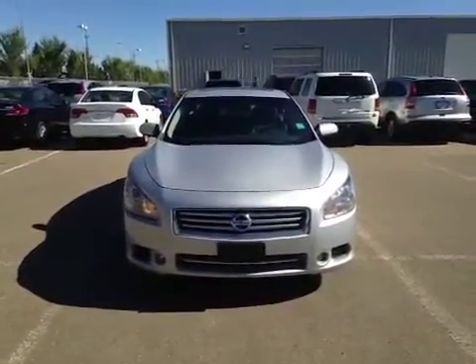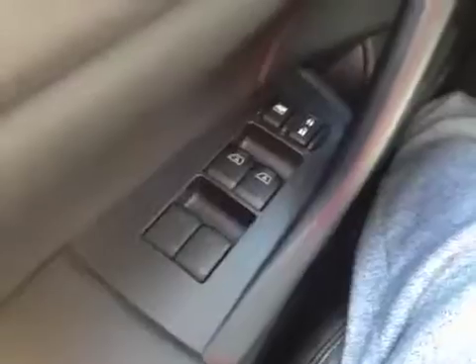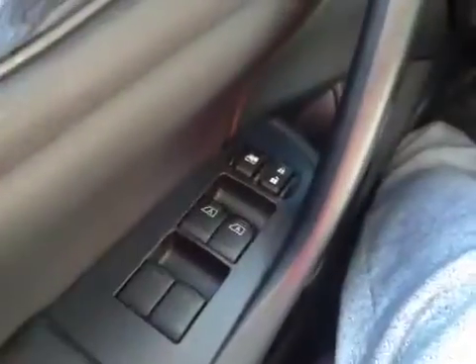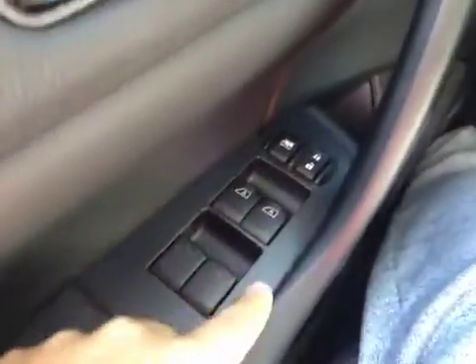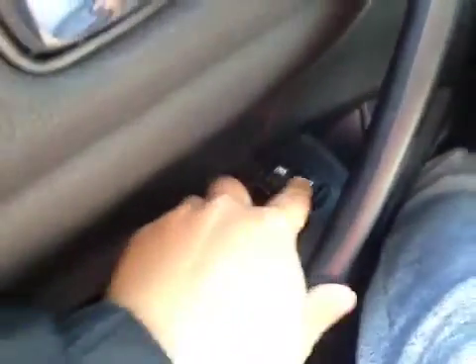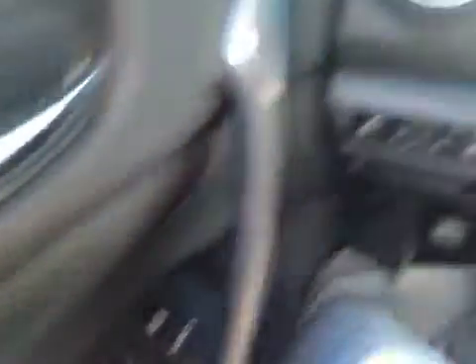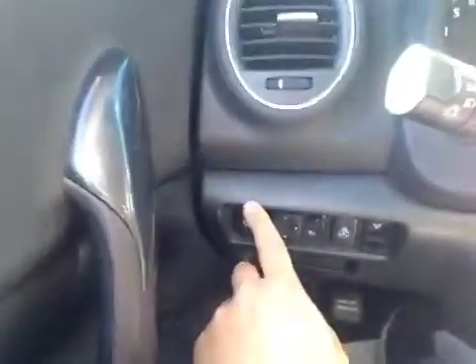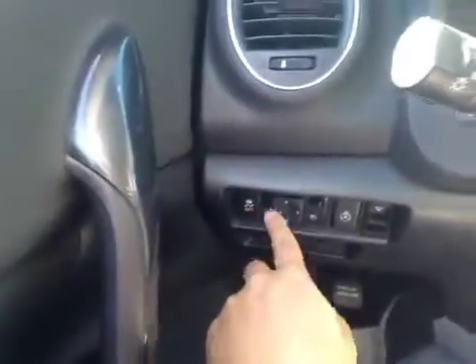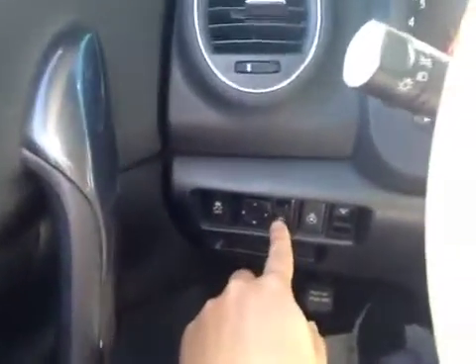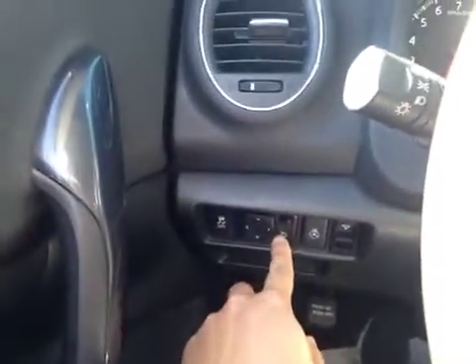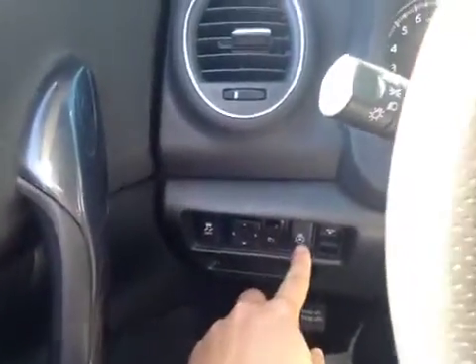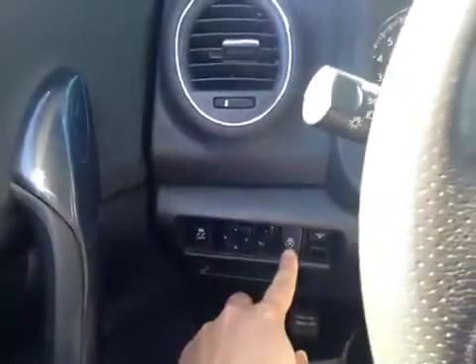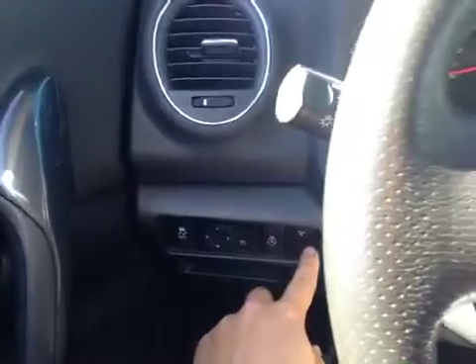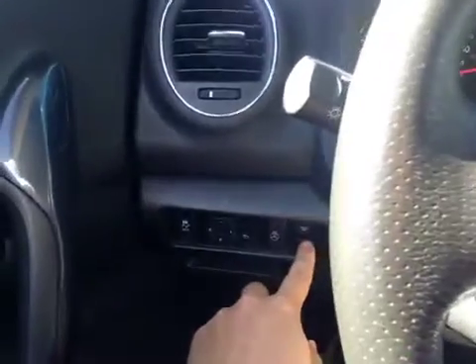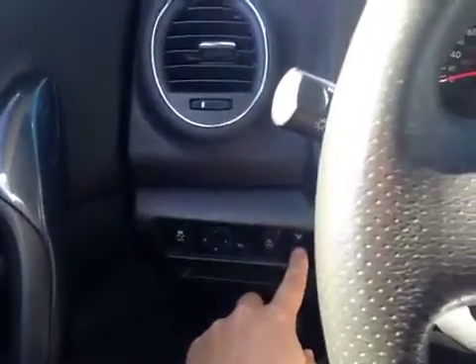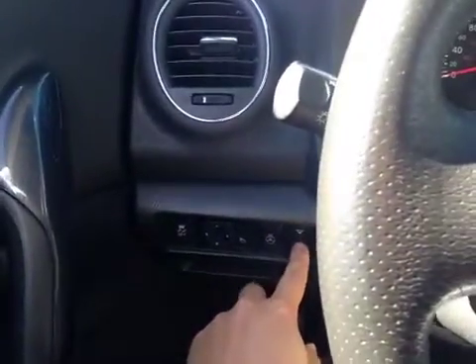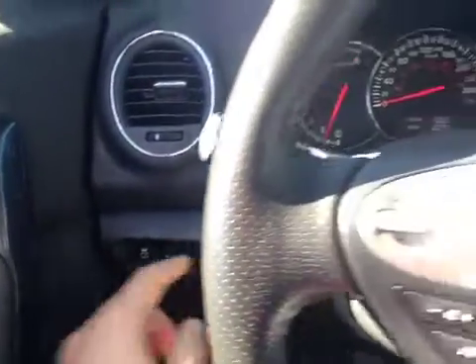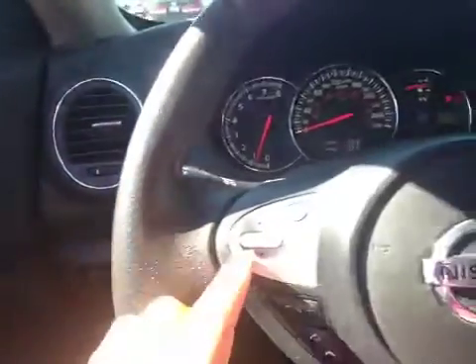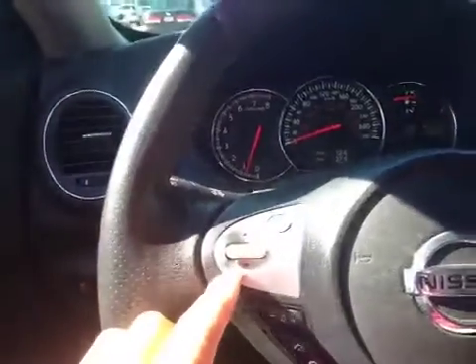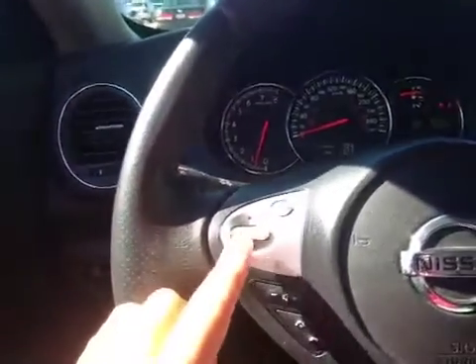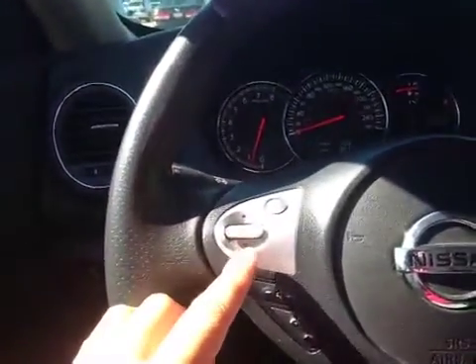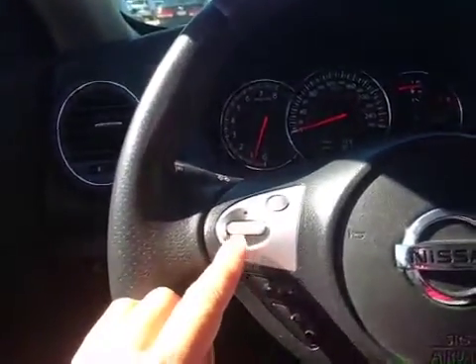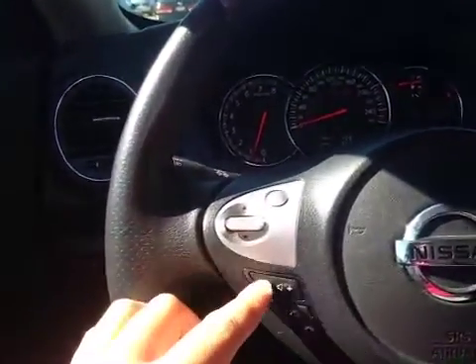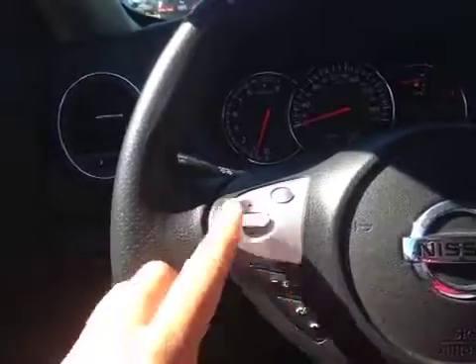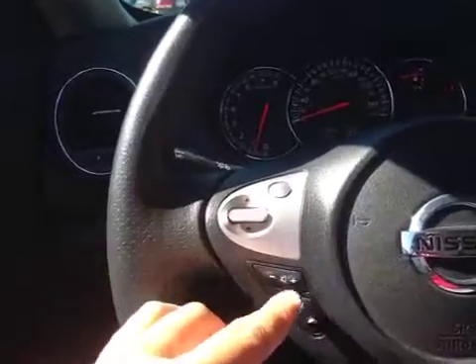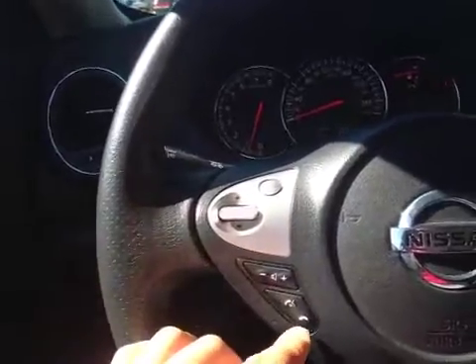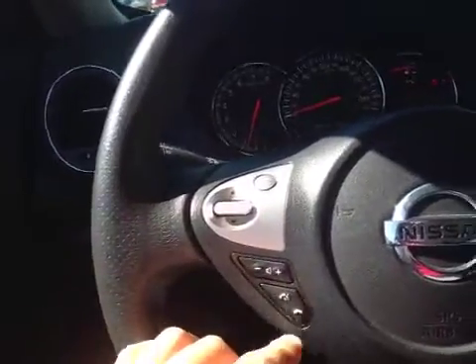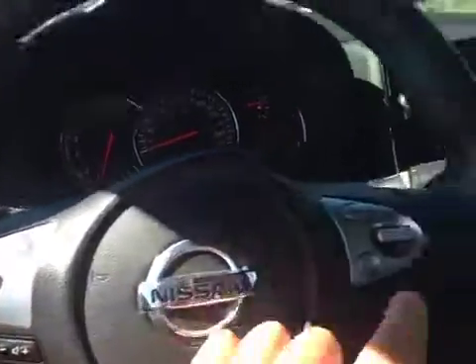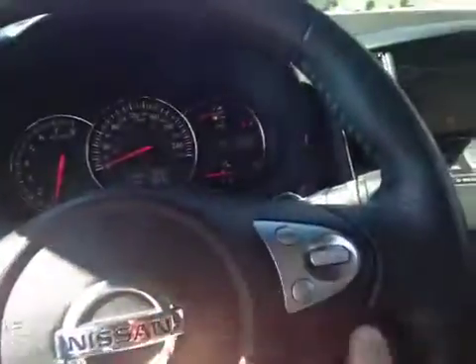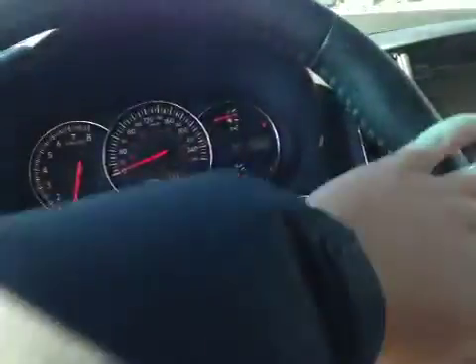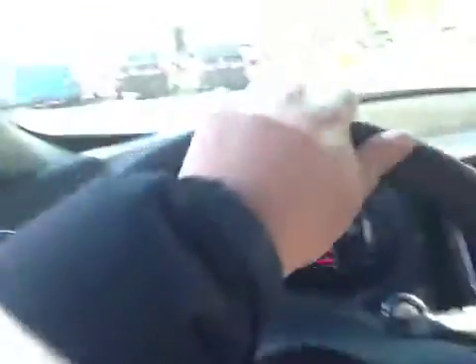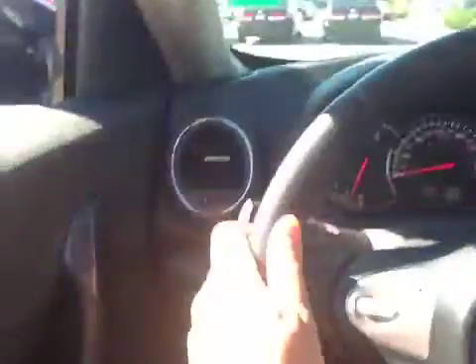In the driver's seat we have your power windows, power locks, traction control button, your power mirrors, heated steering wheel, and this is your trunk release. On the steering wheel you have stereo control, hands-free control, and cruise control on this leather wrap steering wheel.